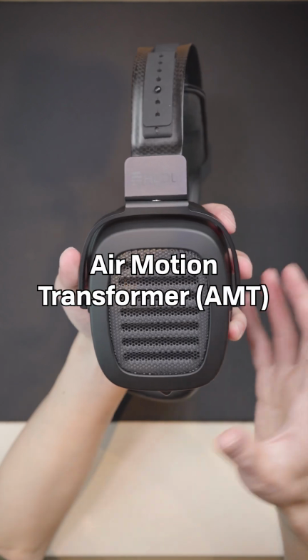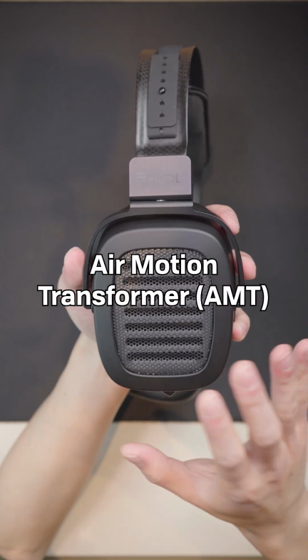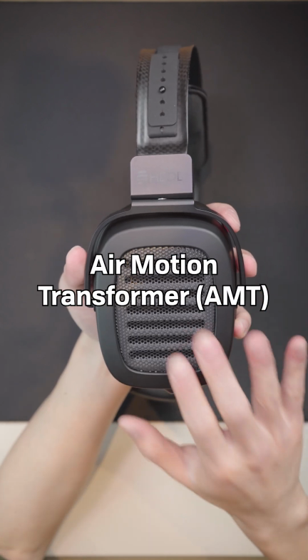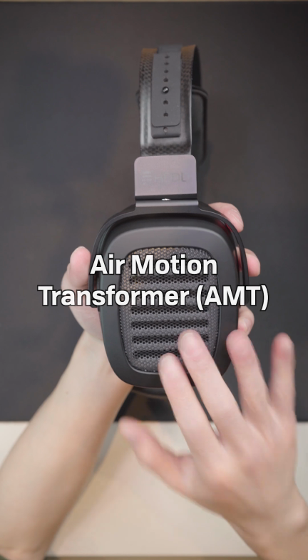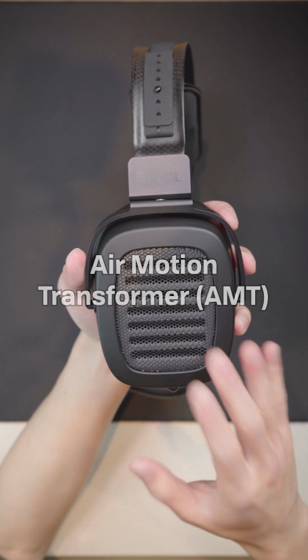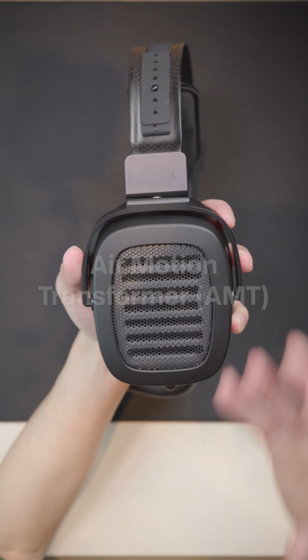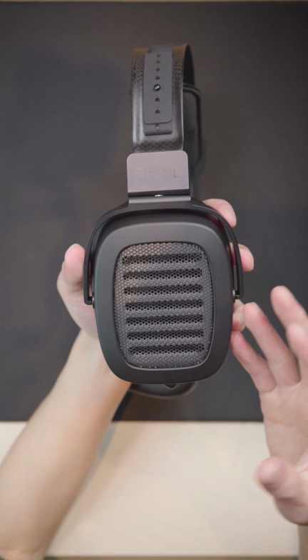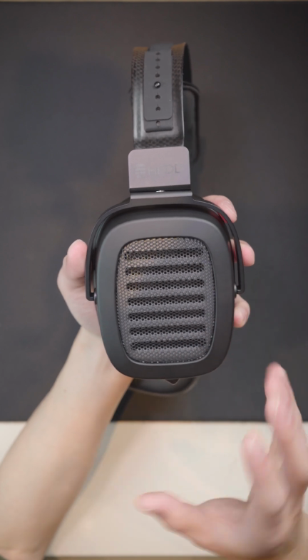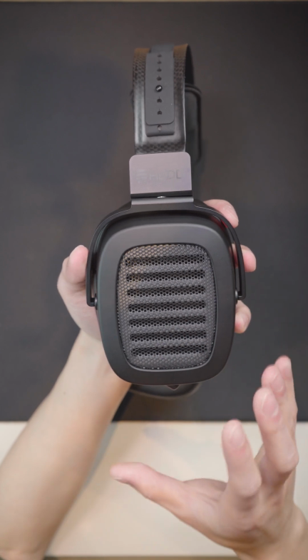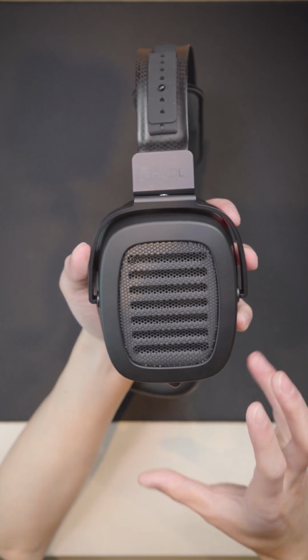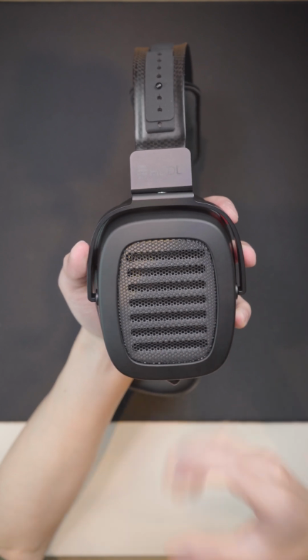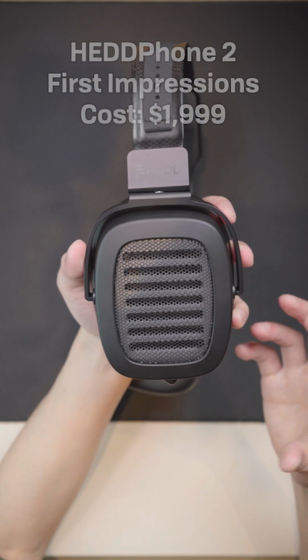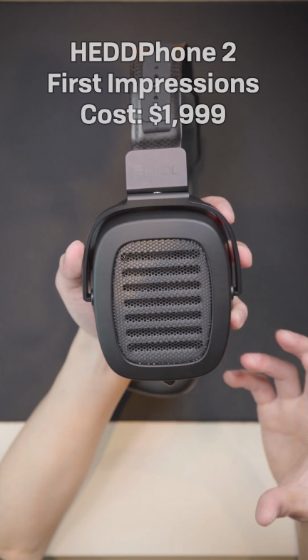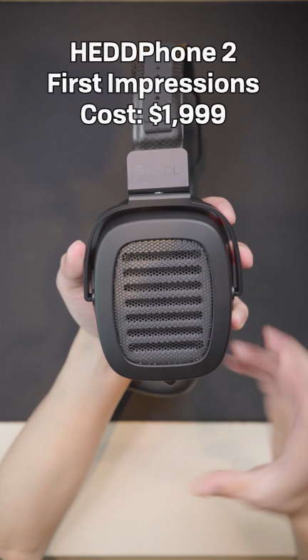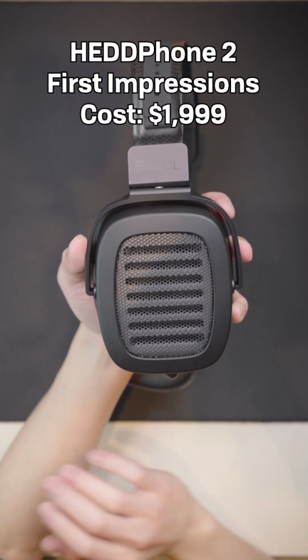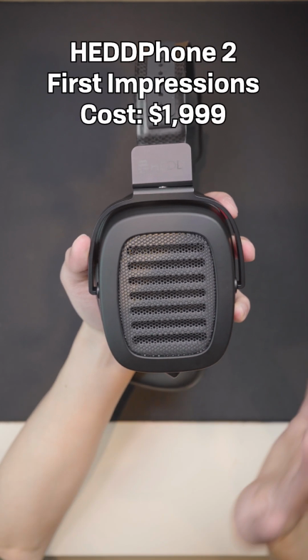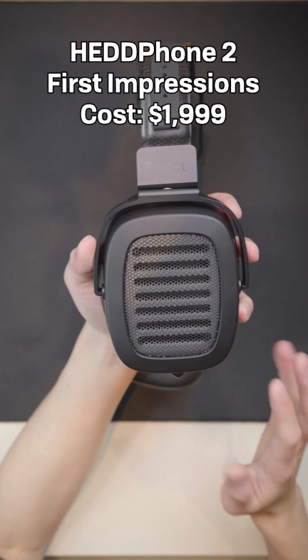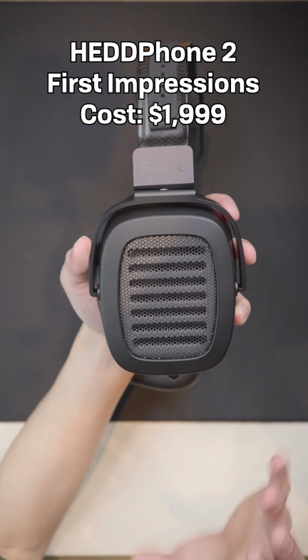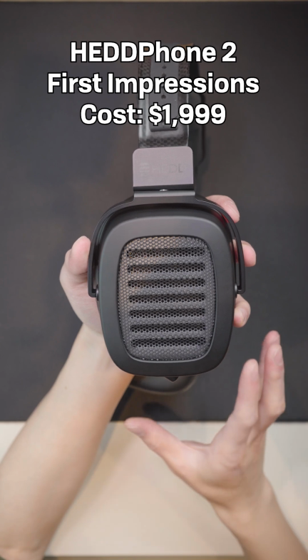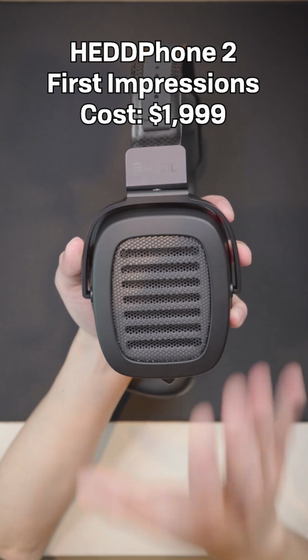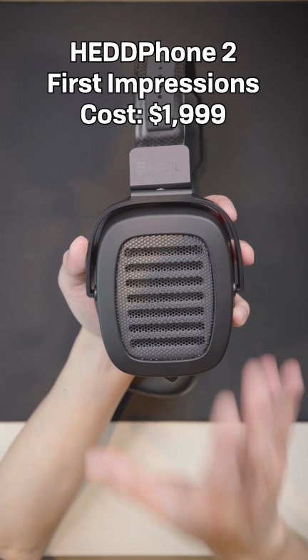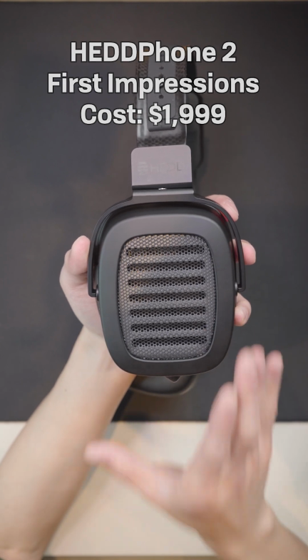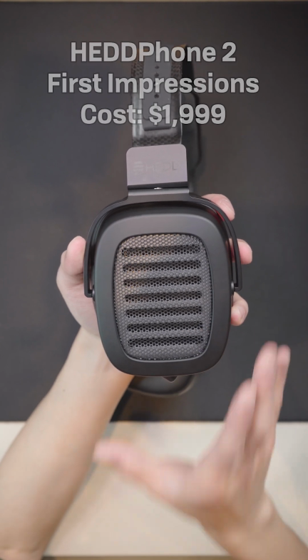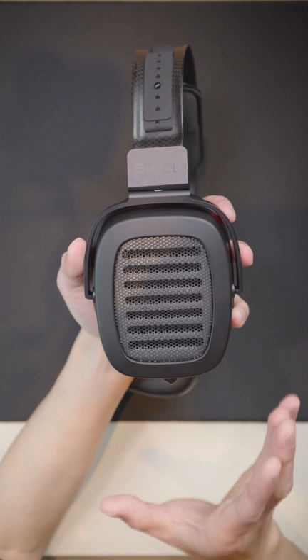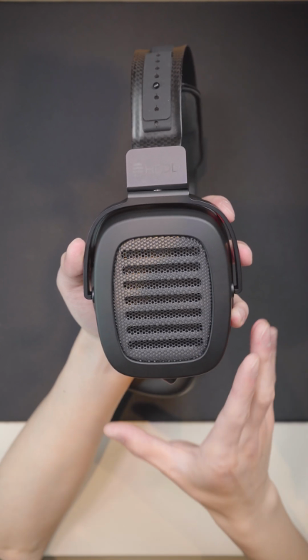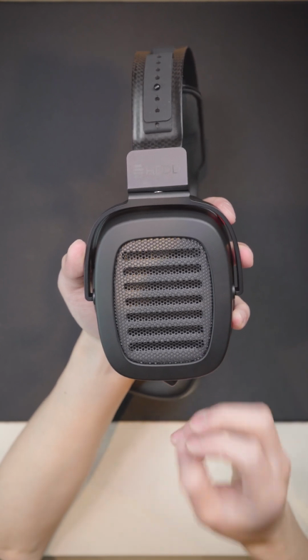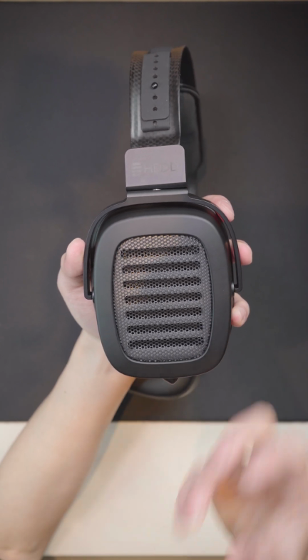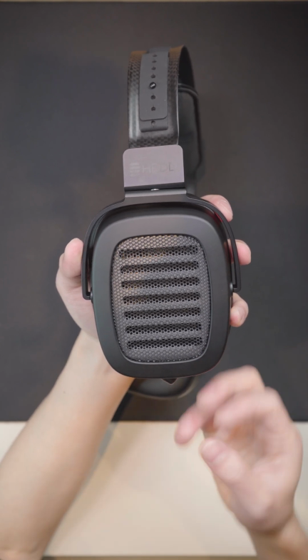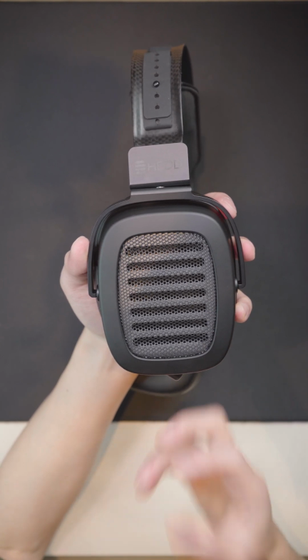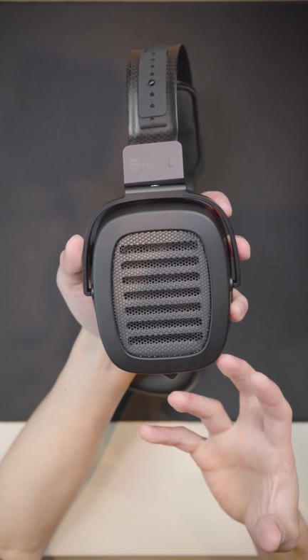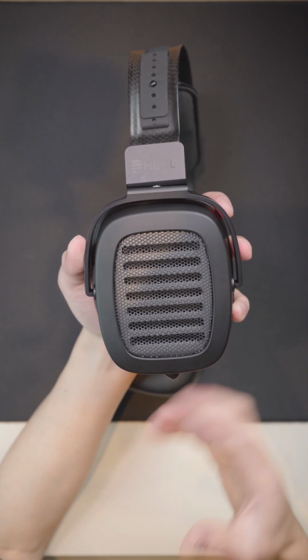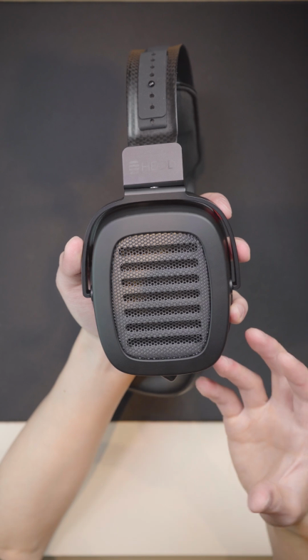Because of the unique AMT drivers in the Headphone 2, it presents with a very different type of sound signature to the rest of the headphones on the market. It has a ton of transient speed, which brings forth a lot of micro detail in every note.